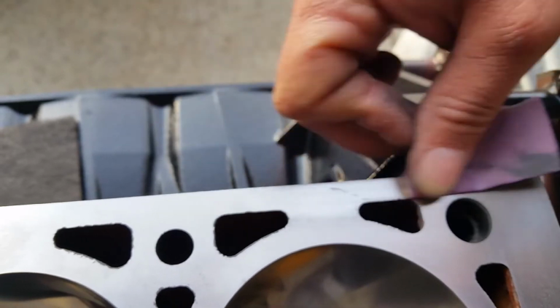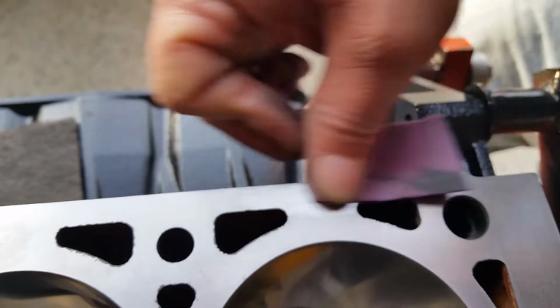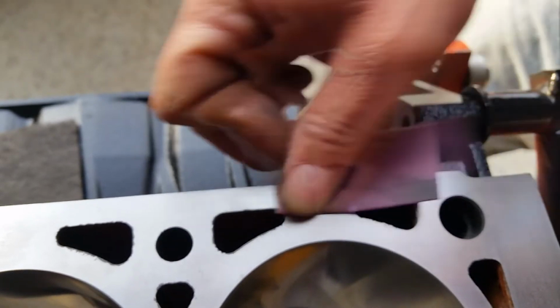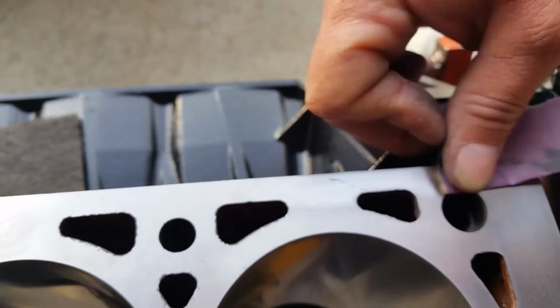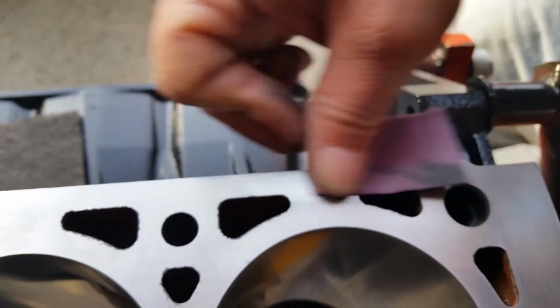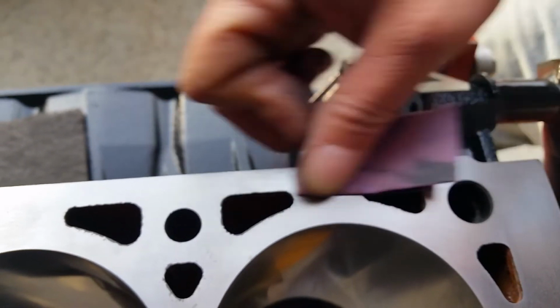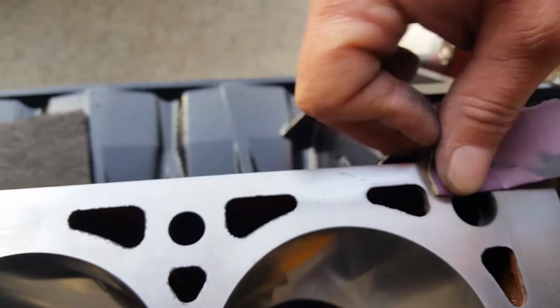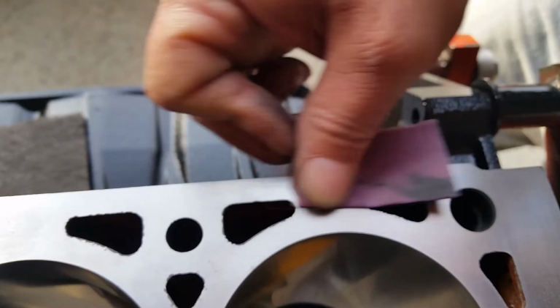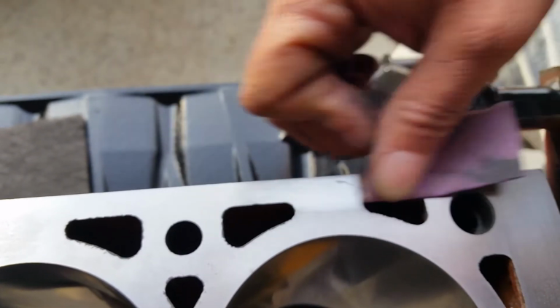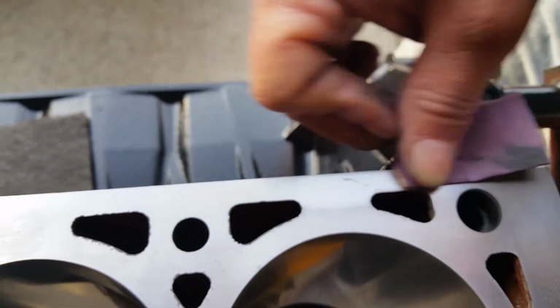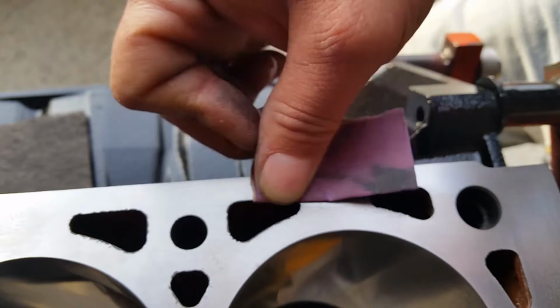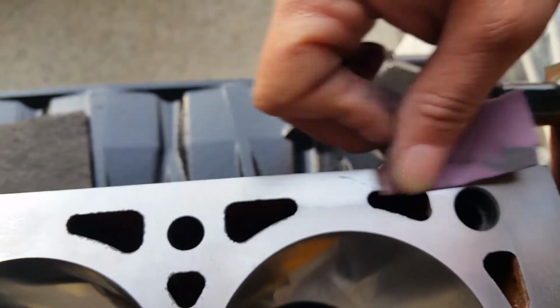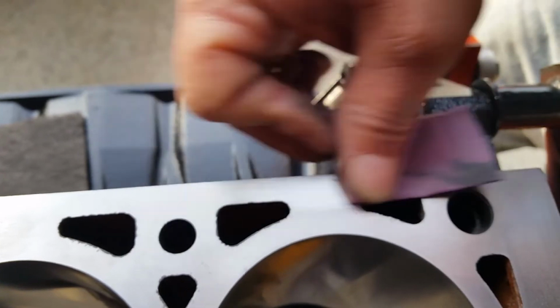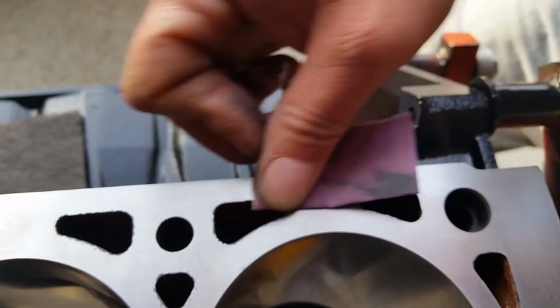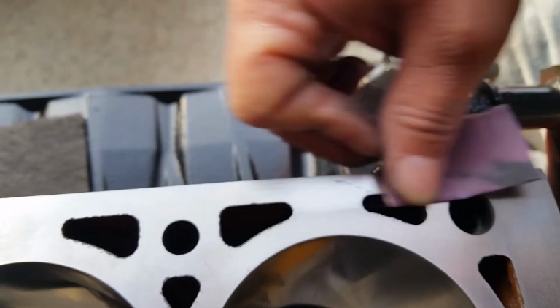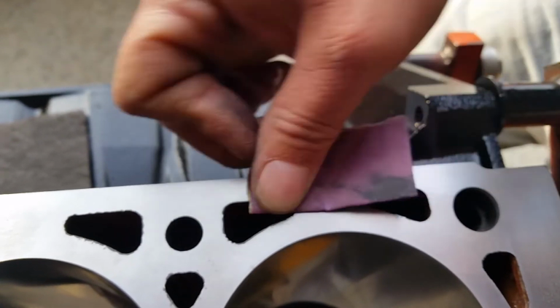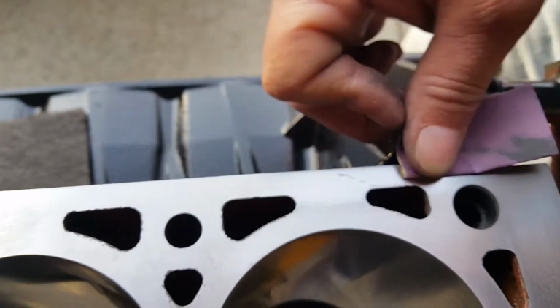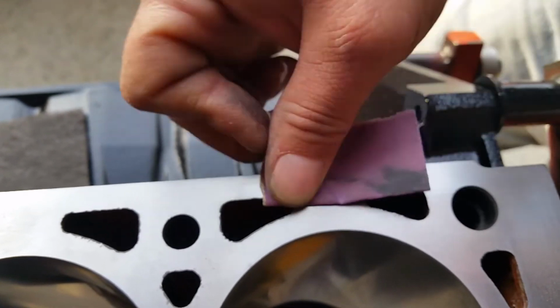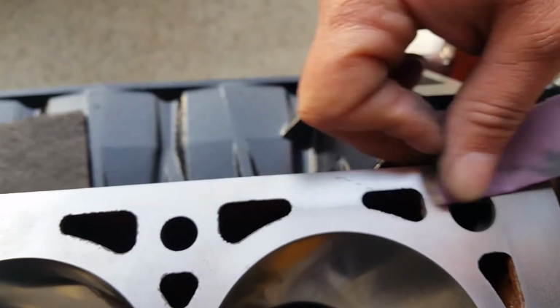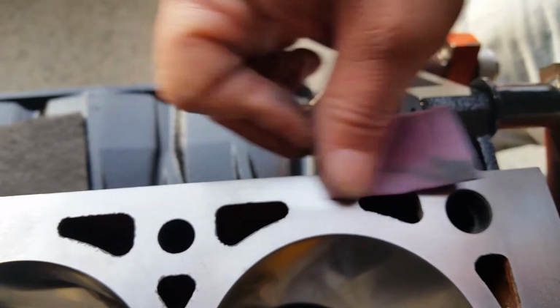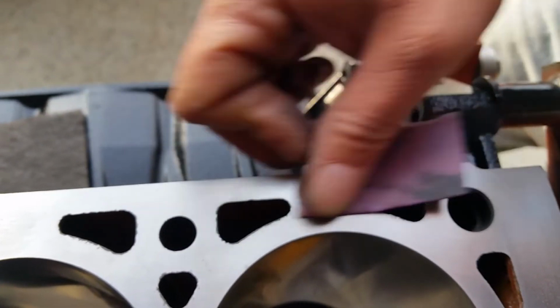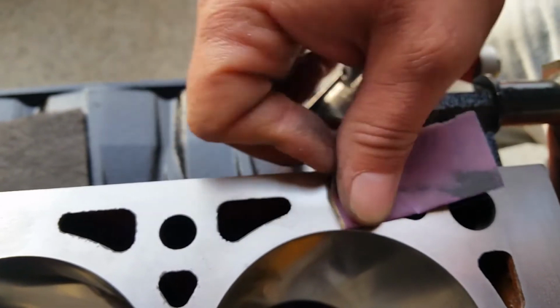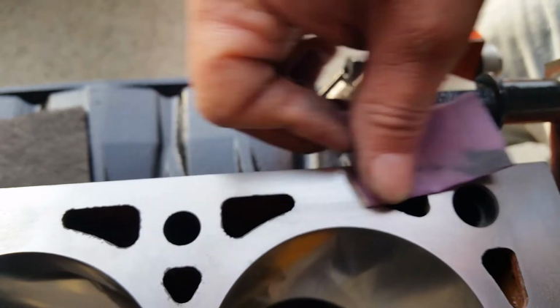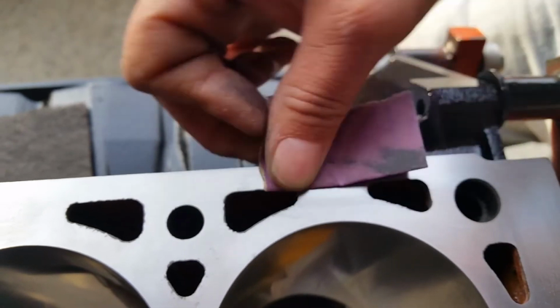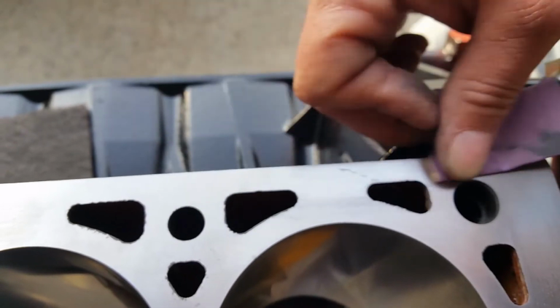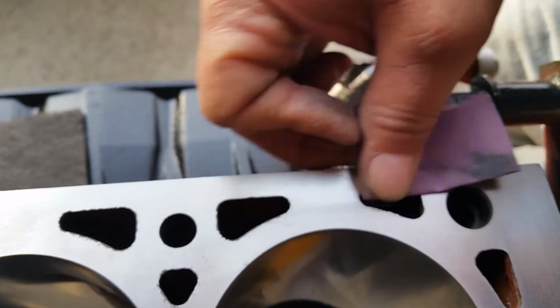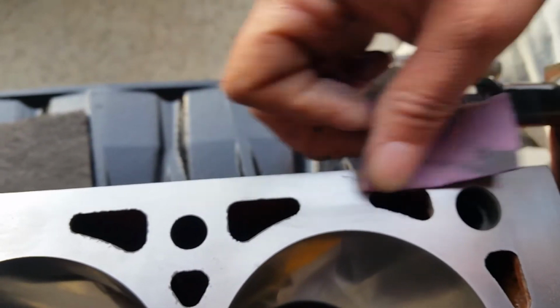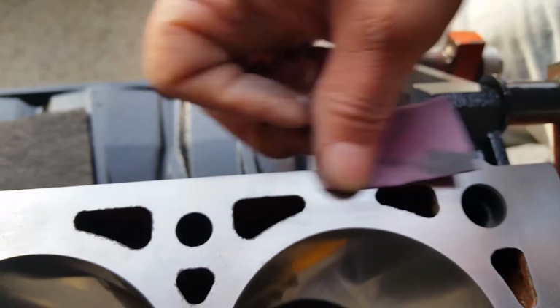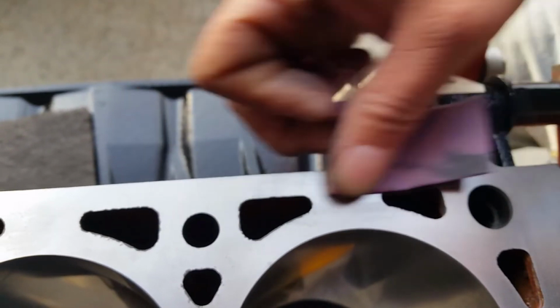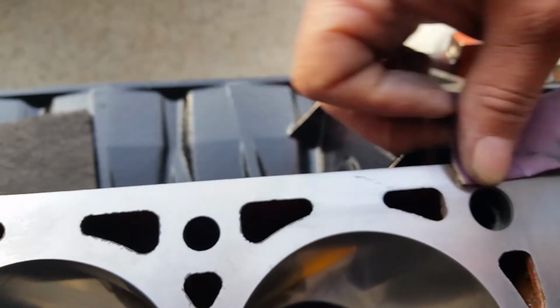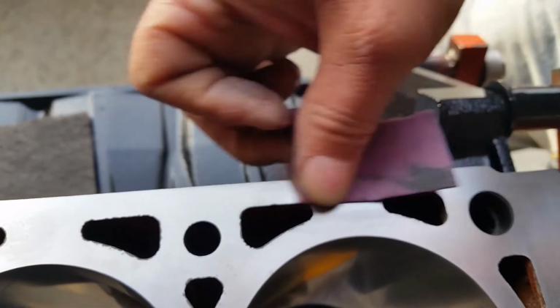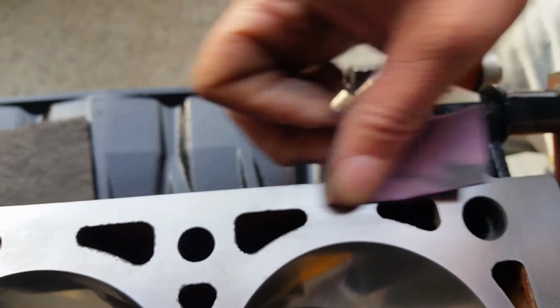I don't recommend going any heavier than 400 grit. Some people may want to get into the 200s, 220, or 180 — I don't recommend it. You'll cut too much off too fast. 400 grit allows you to go slow.